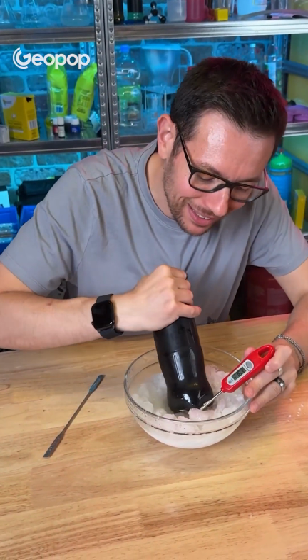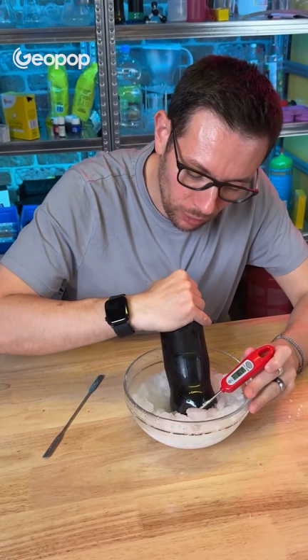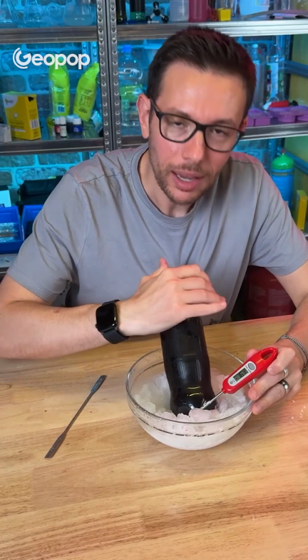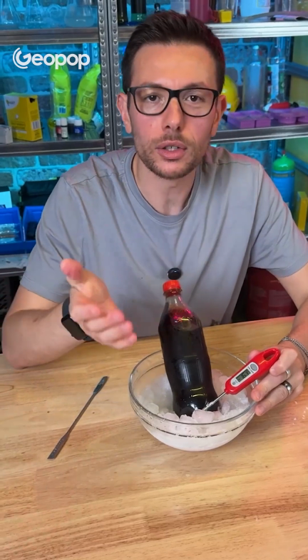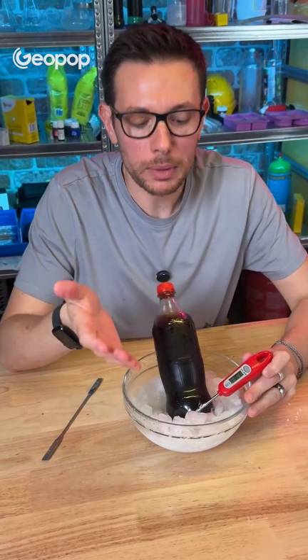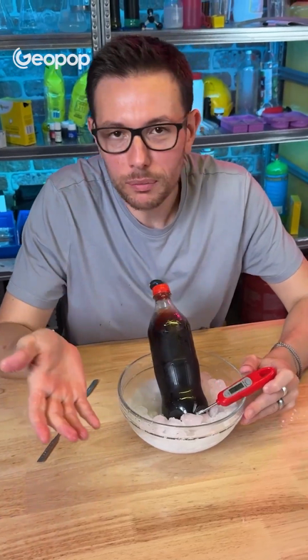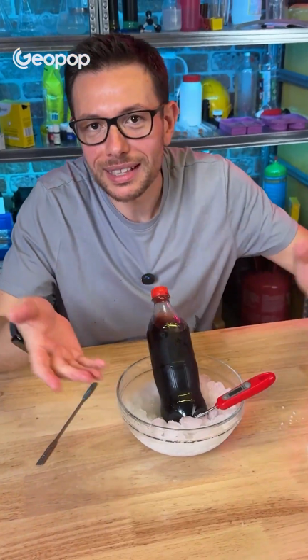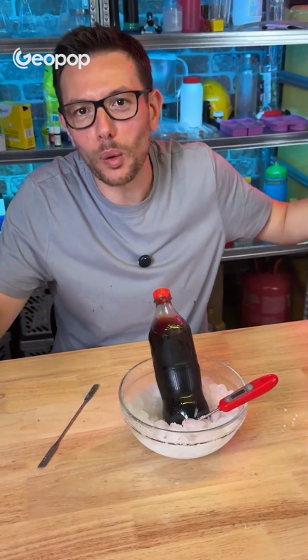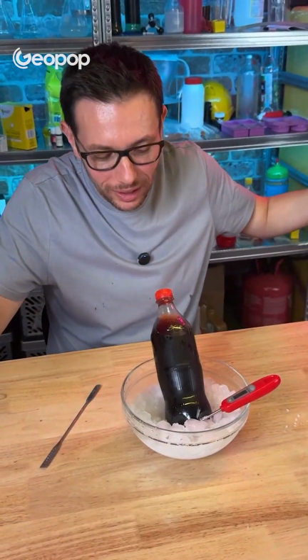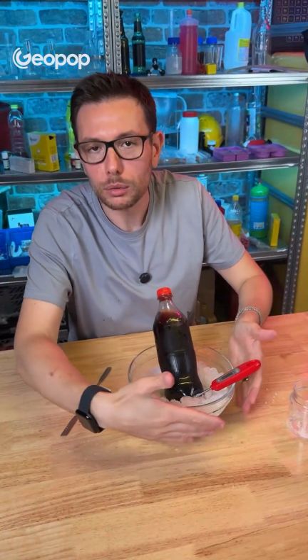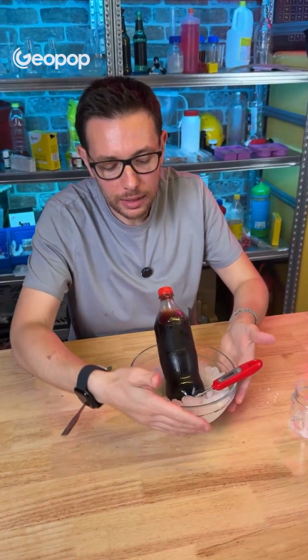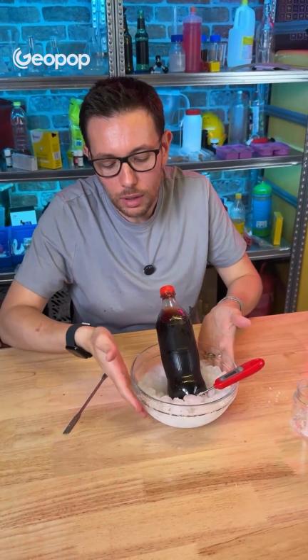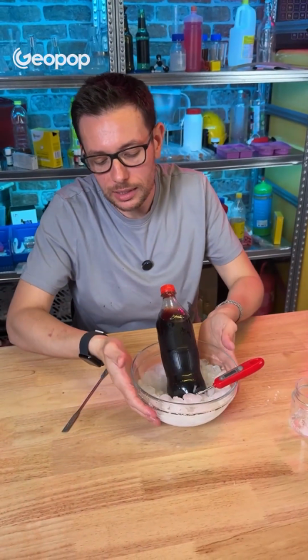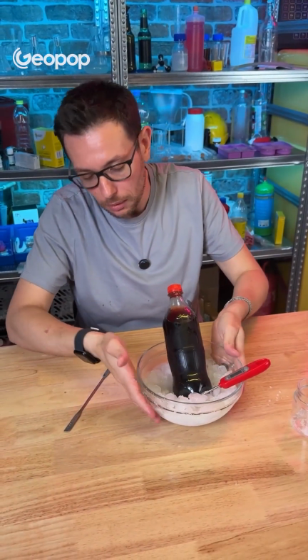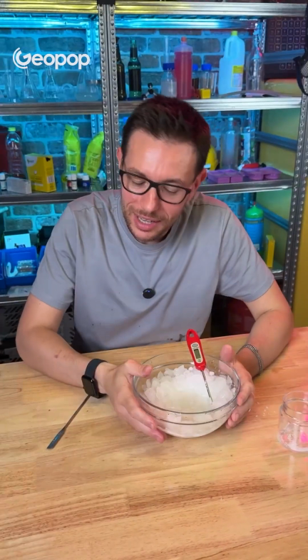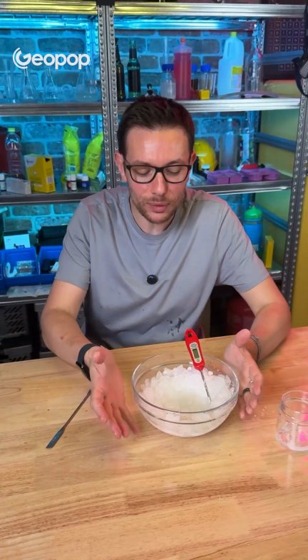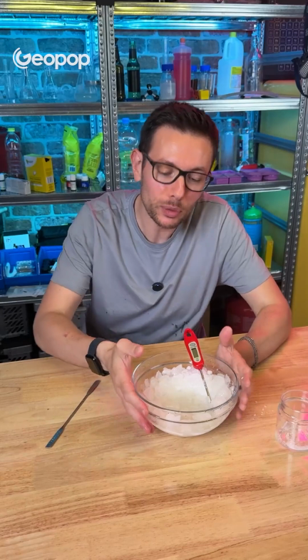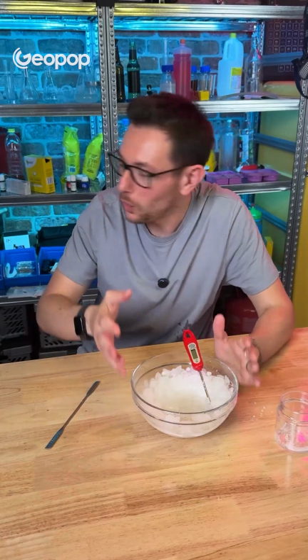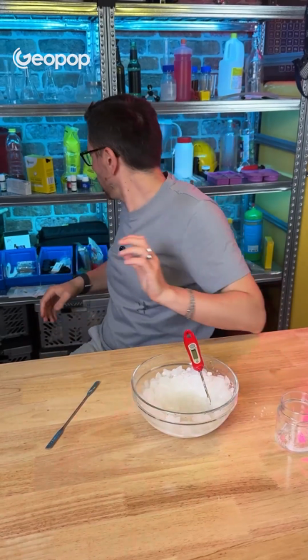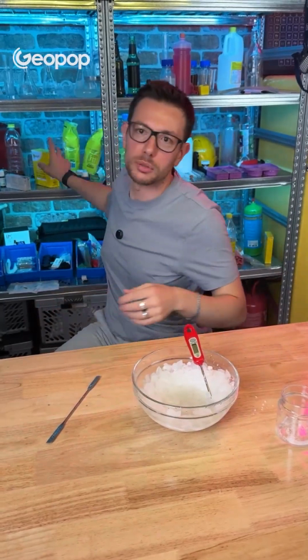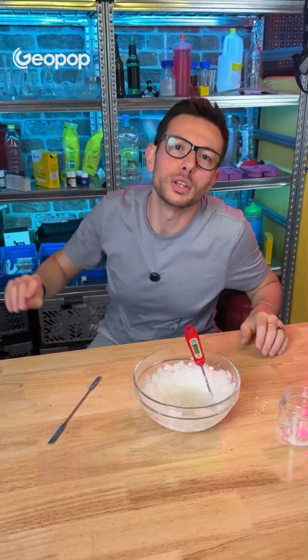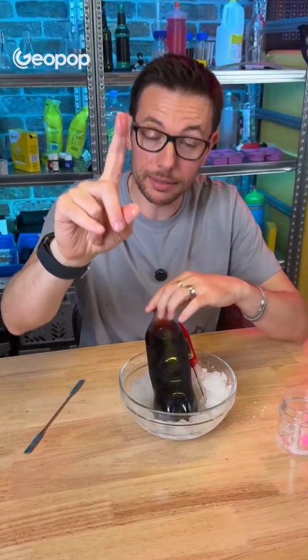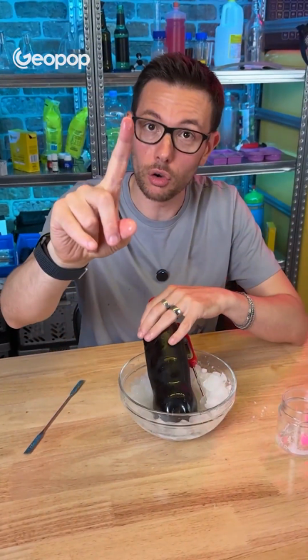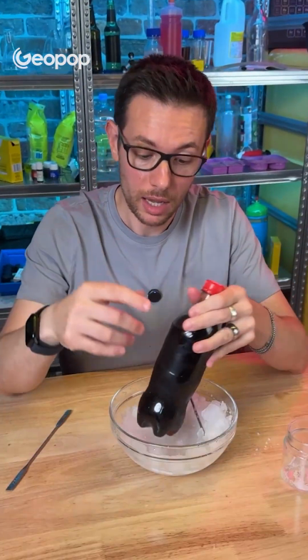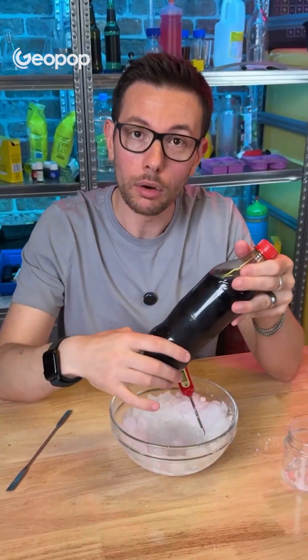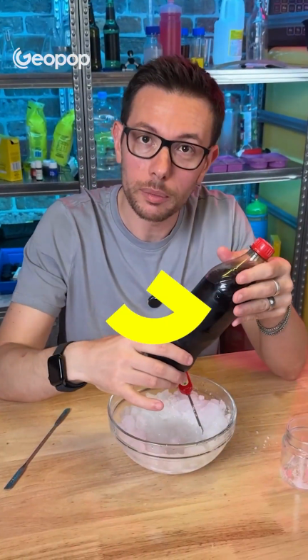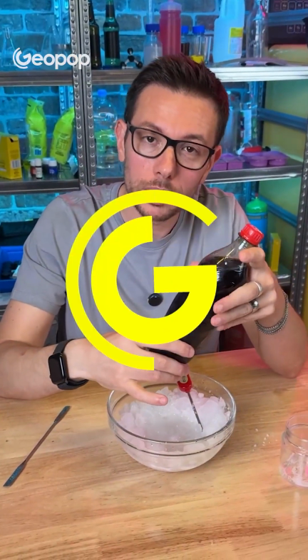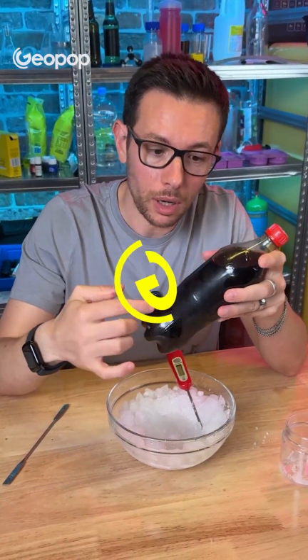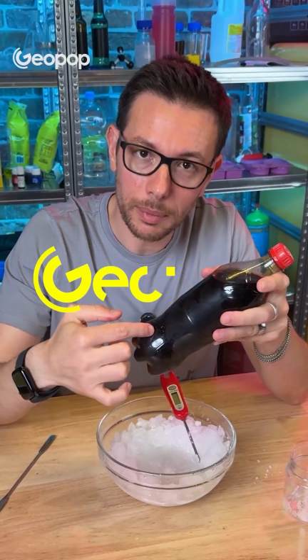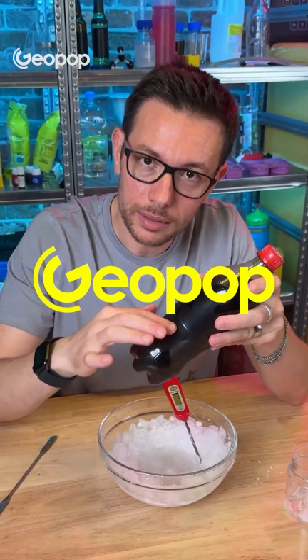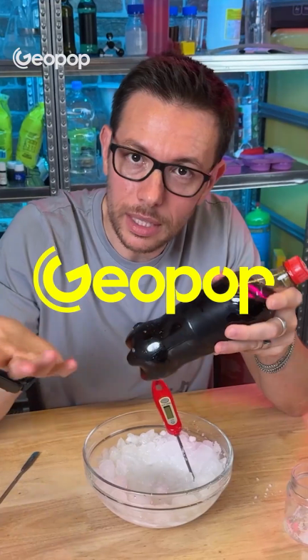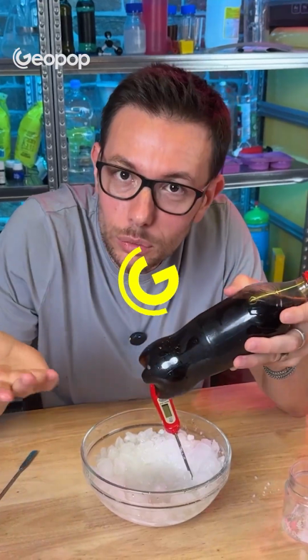Take your drinks, put them in, and within minutes they'll be ready. Use something bigger — if you have a larger container, put in half a kilo of salt. Be careful not to leave things in for too long, because otherwise everything will freeze, obviously.